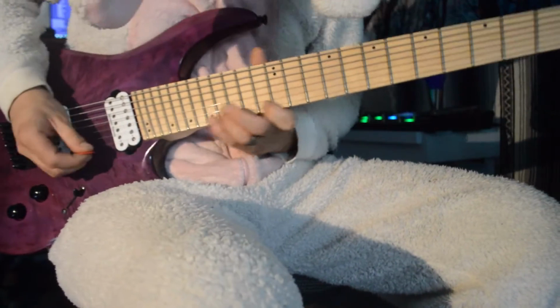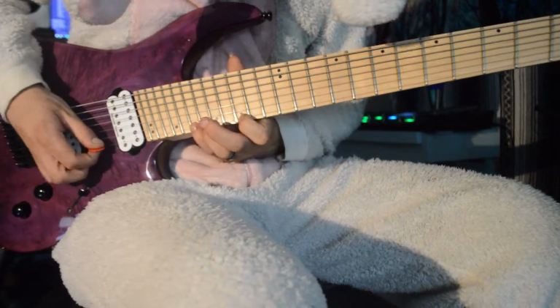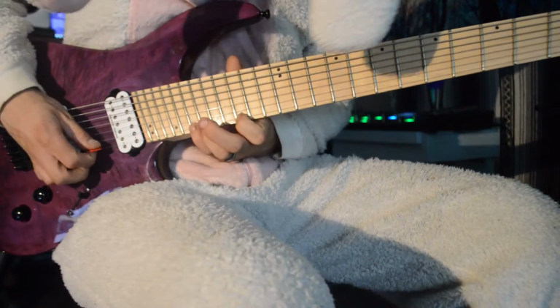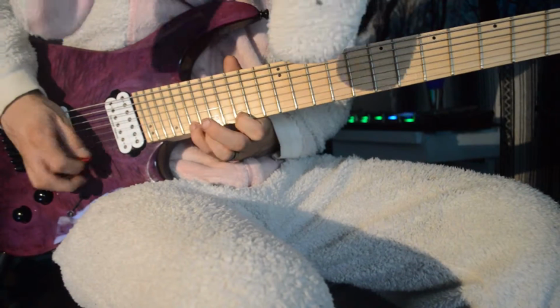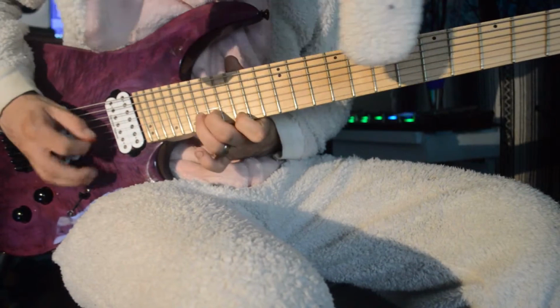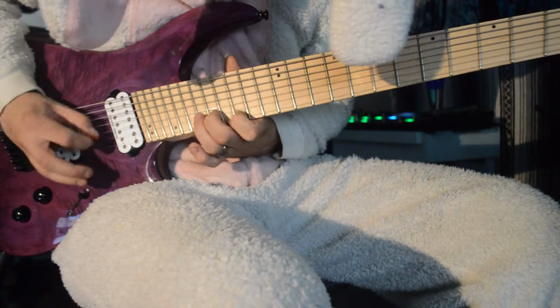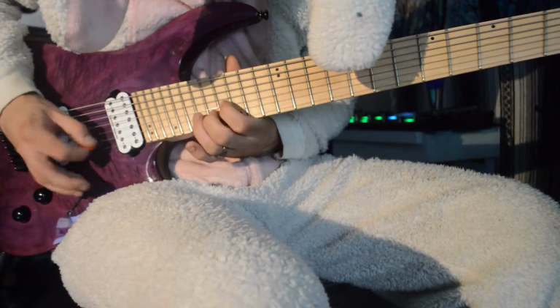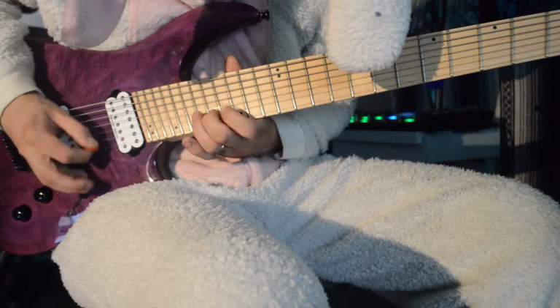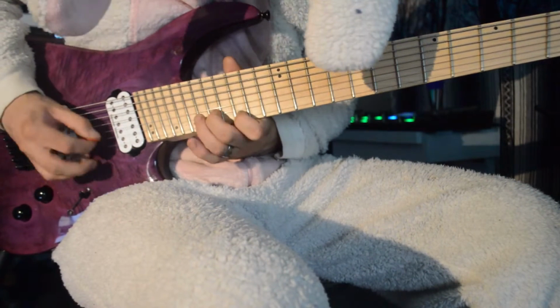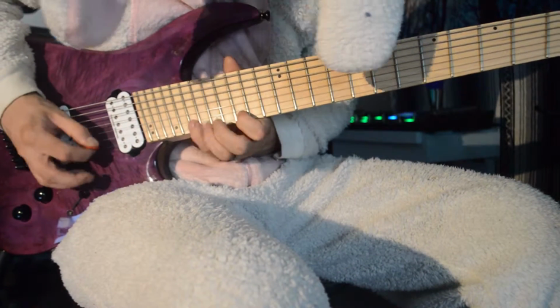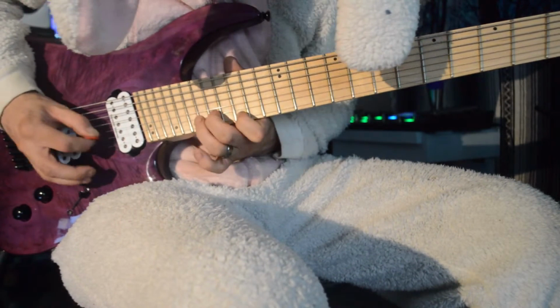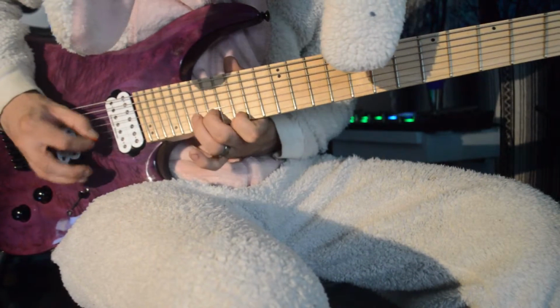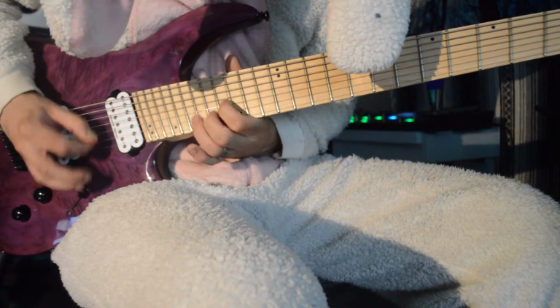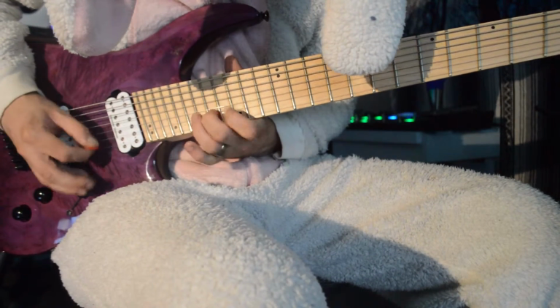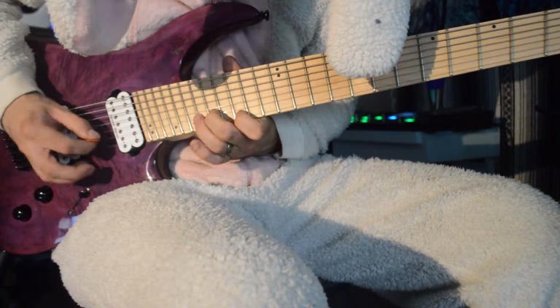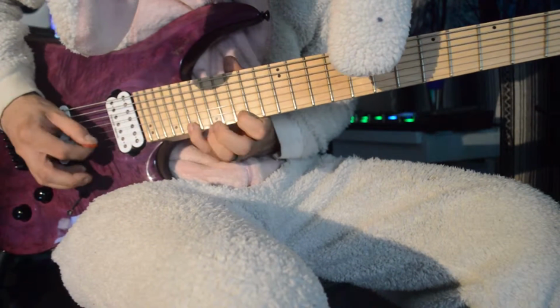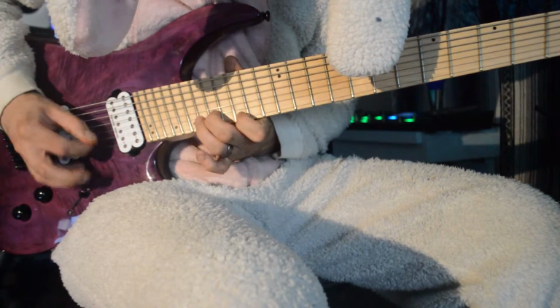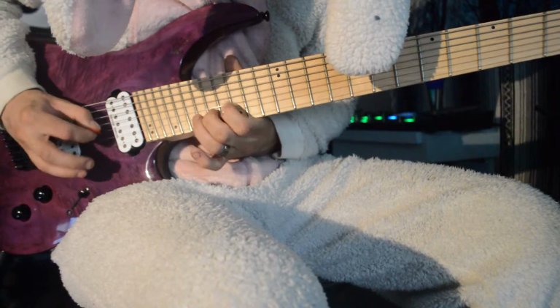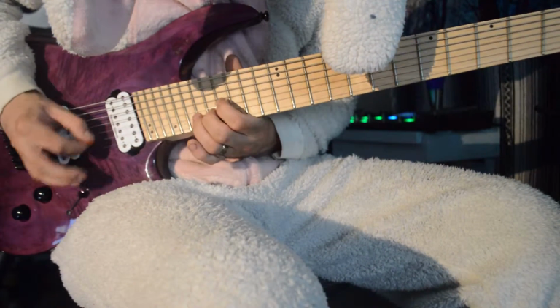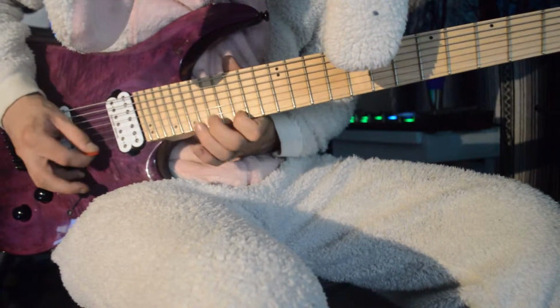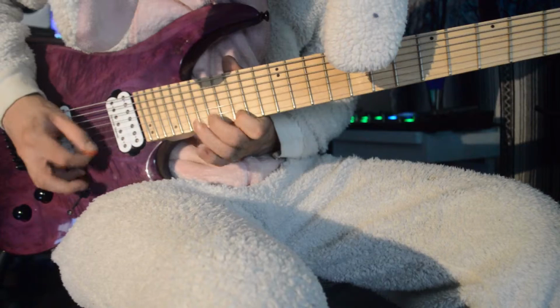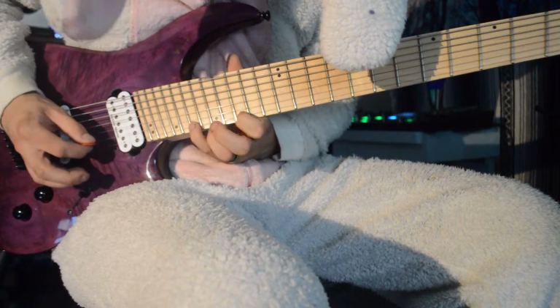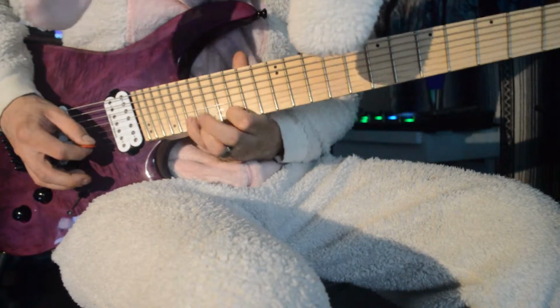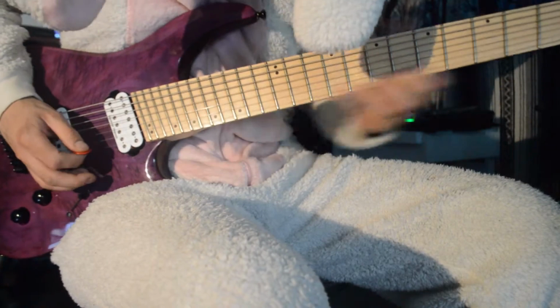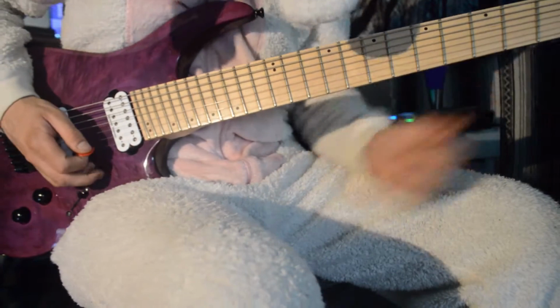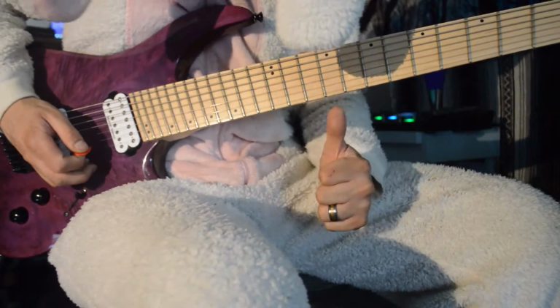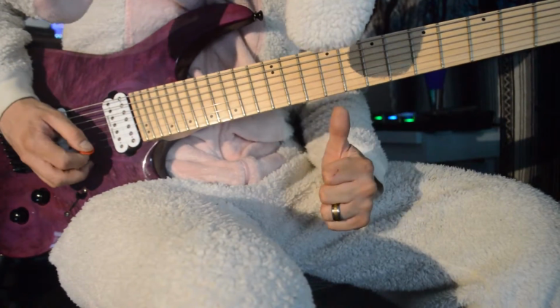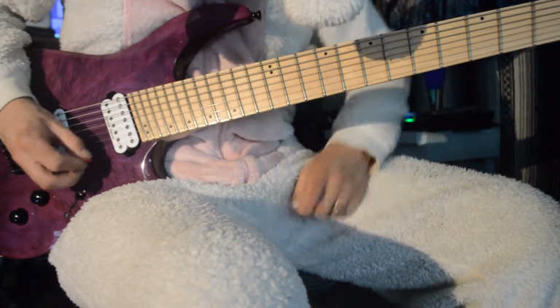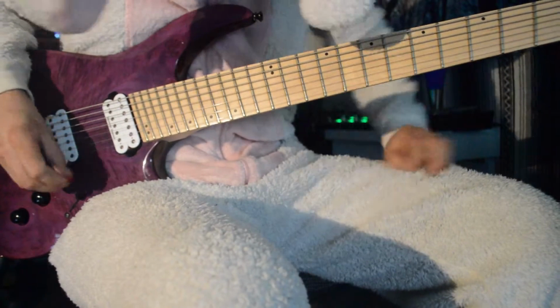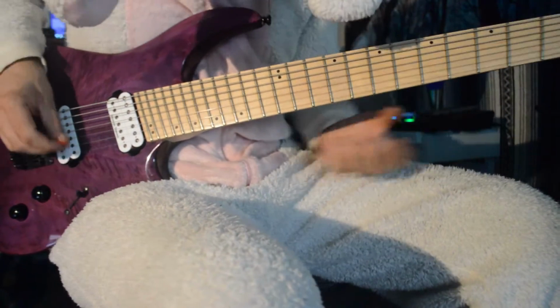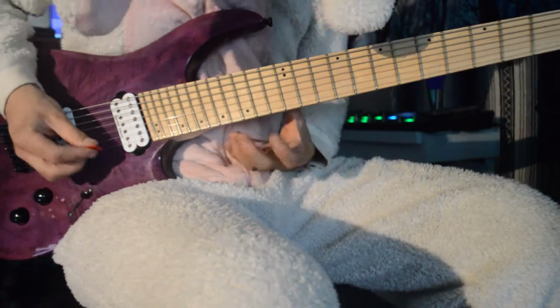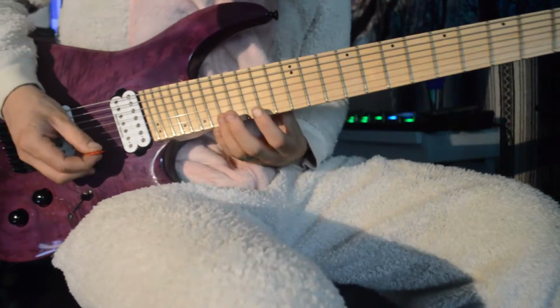My understanding of economy picking, which could be wrong, is that you're getting full potential from your pick position by picking both of the strings that your pick is in between.